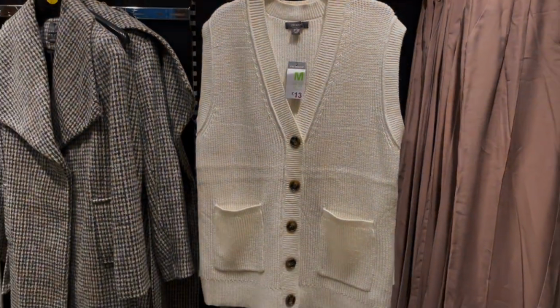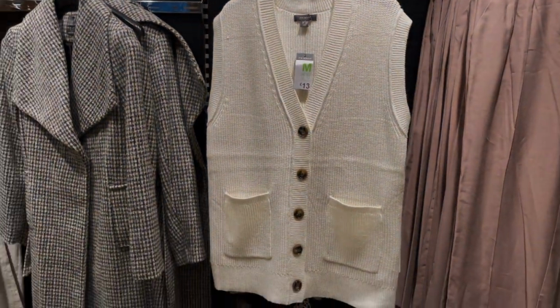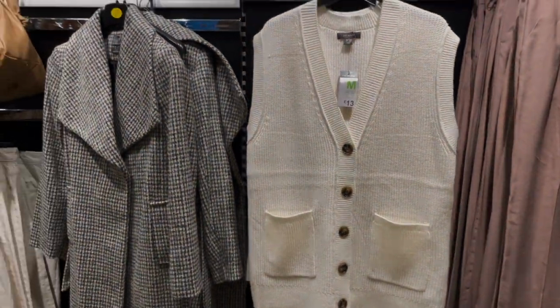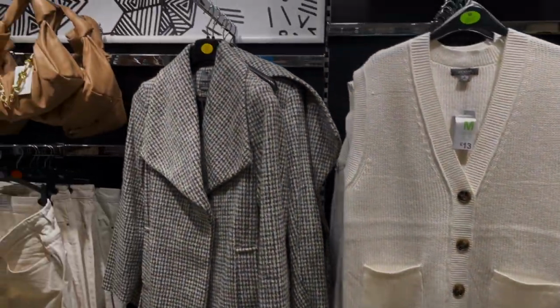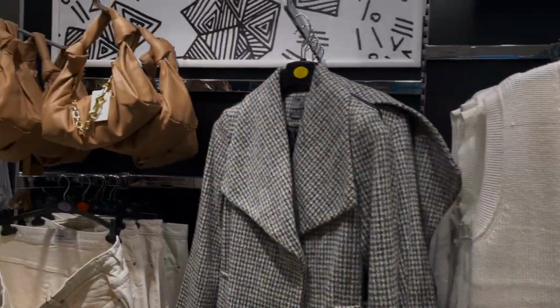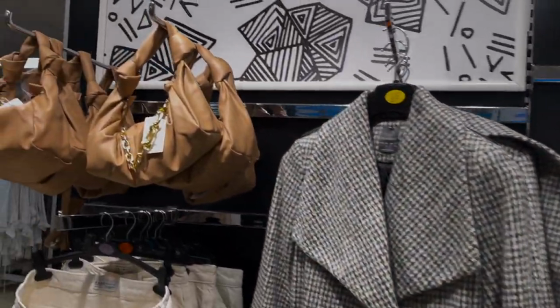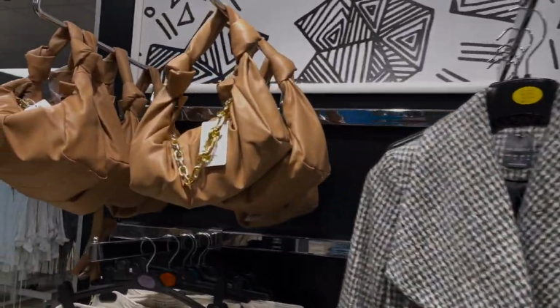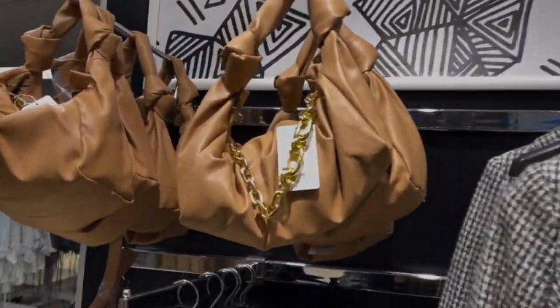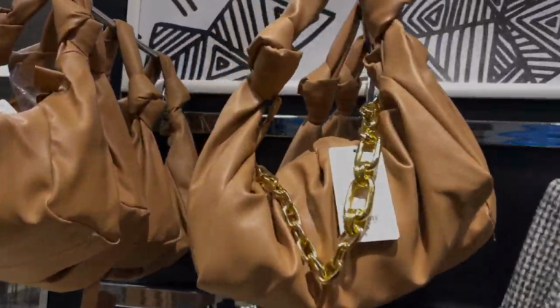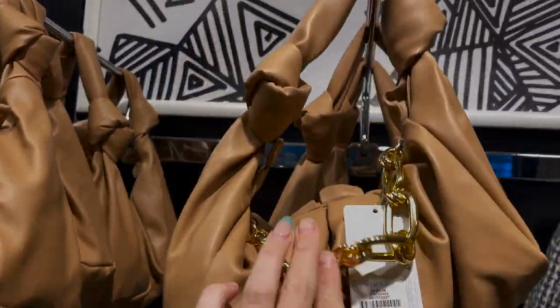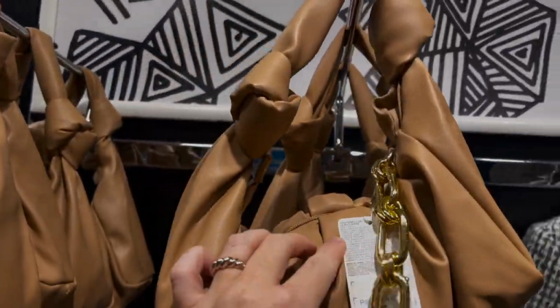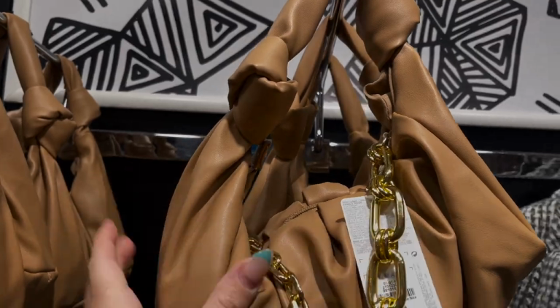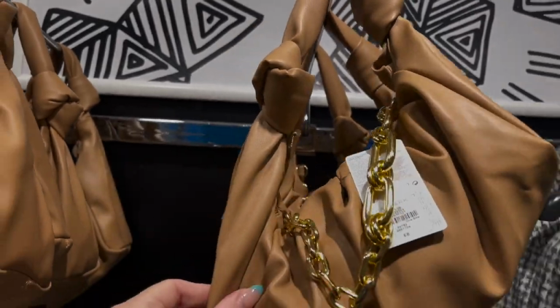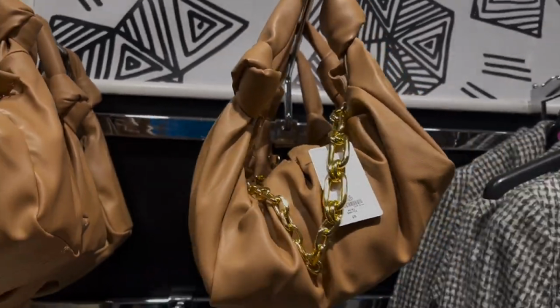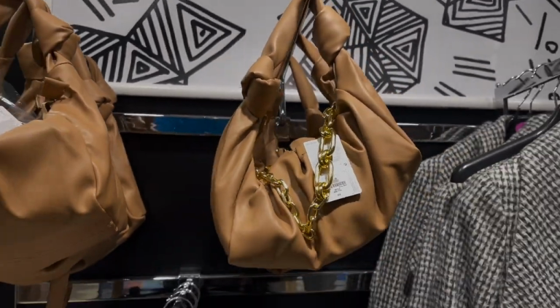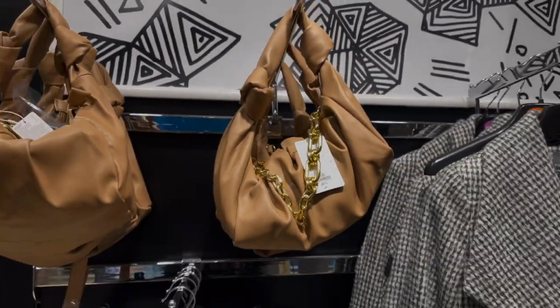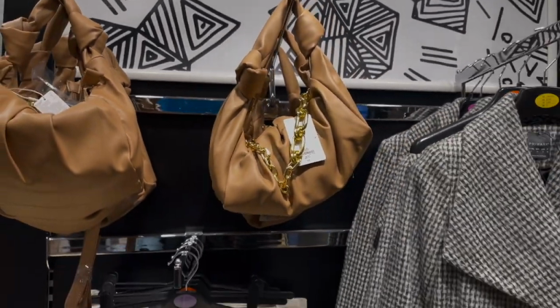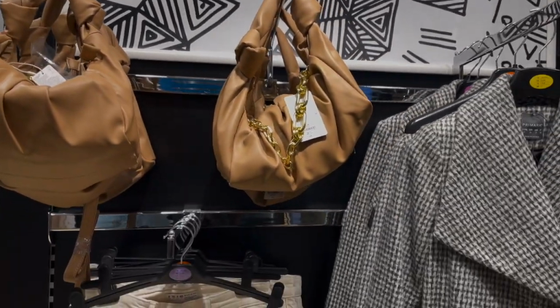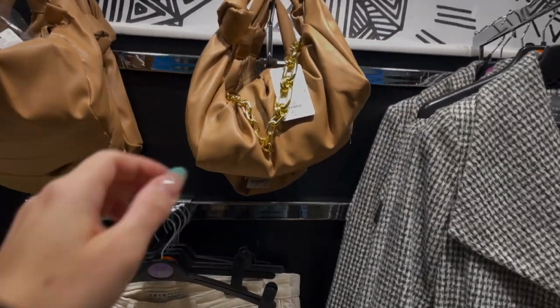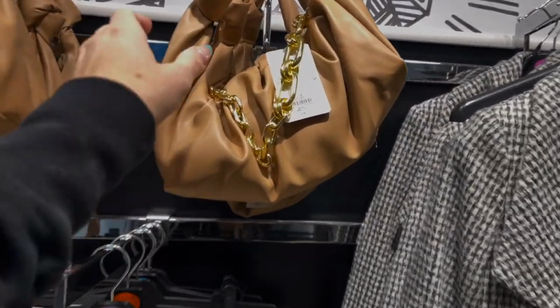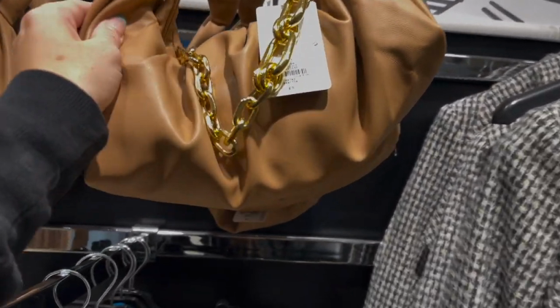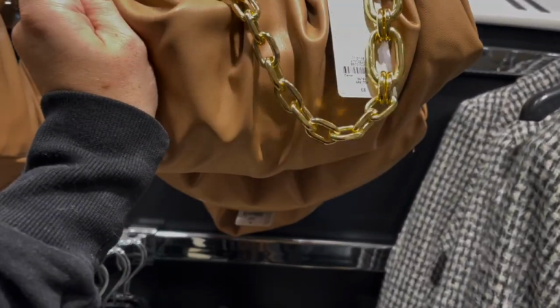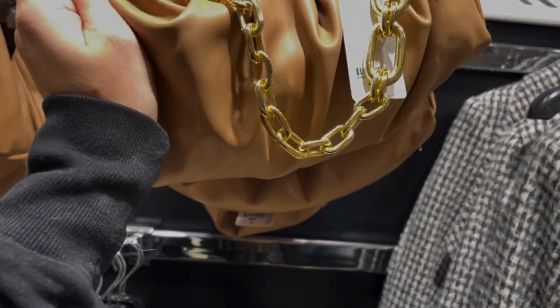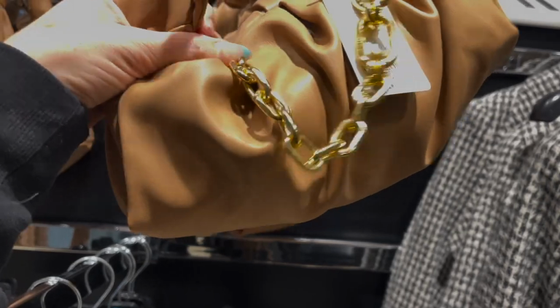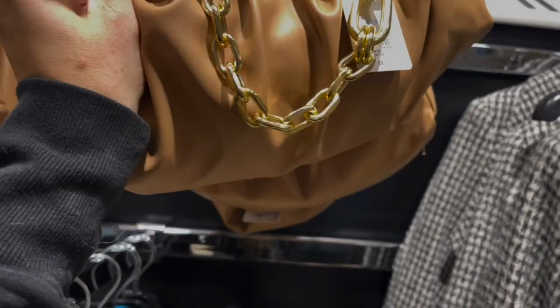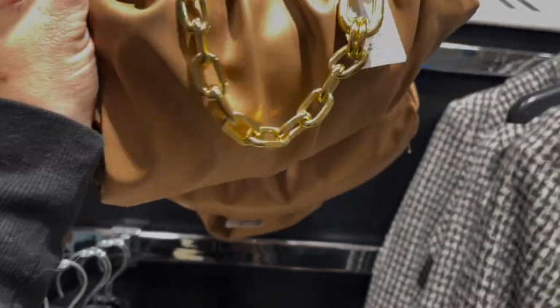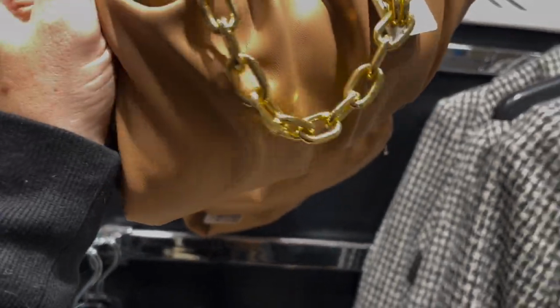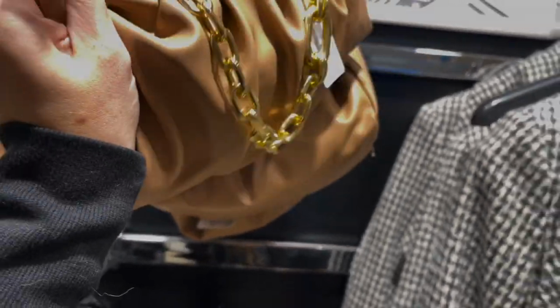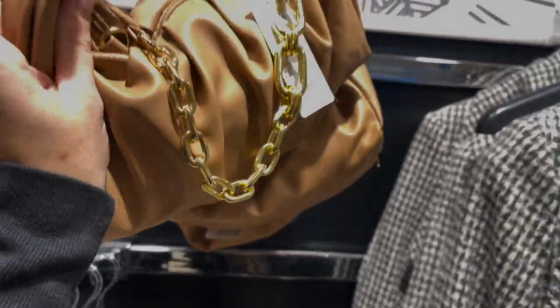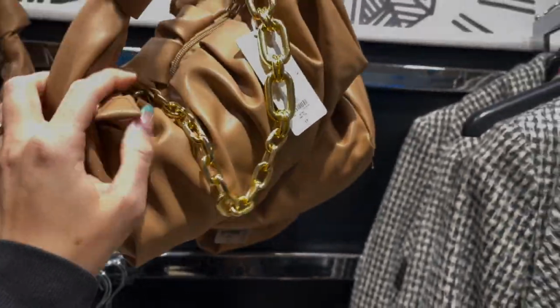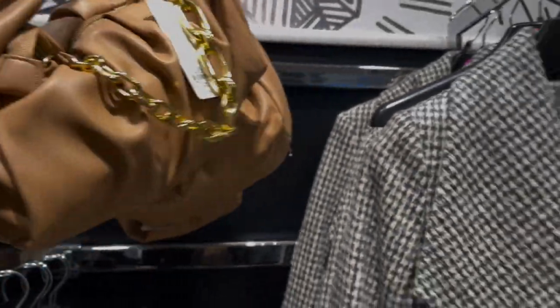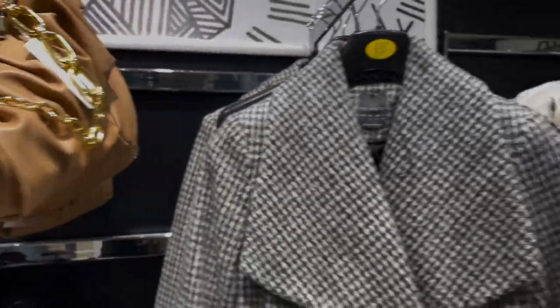Oh, that bag's nice — I love this bag, guys. That is only 8 pounds. I think you can take the chain off as well if you wanted to.